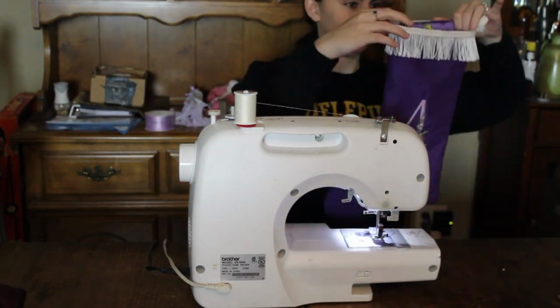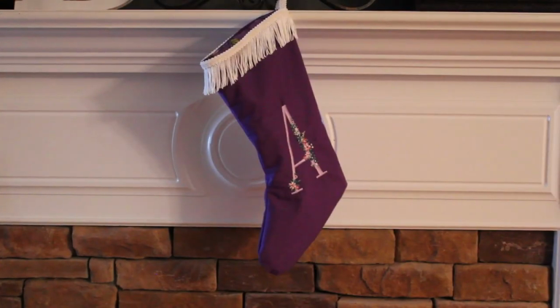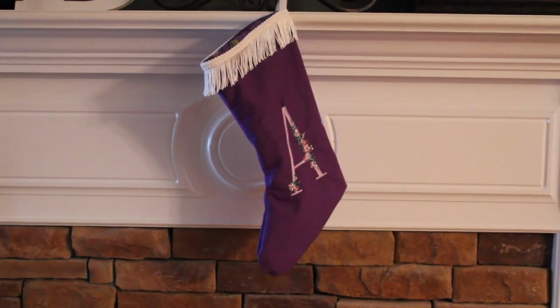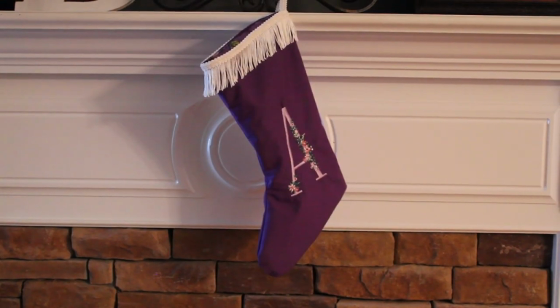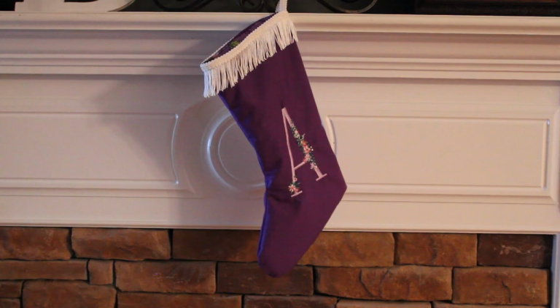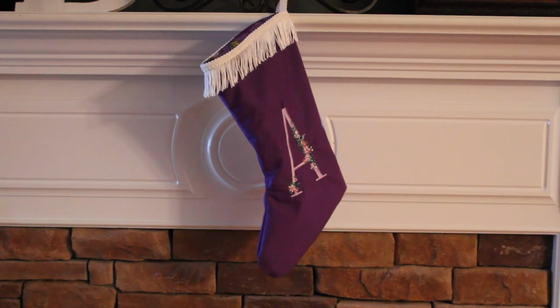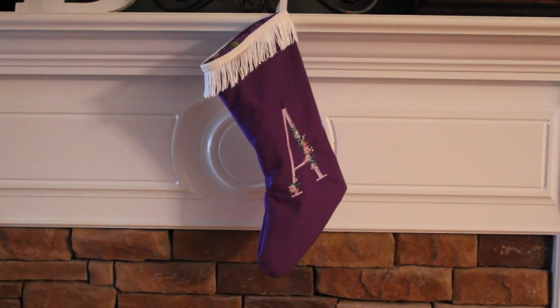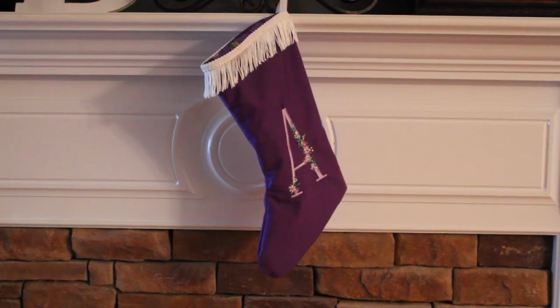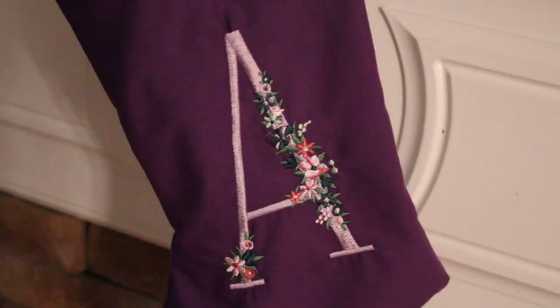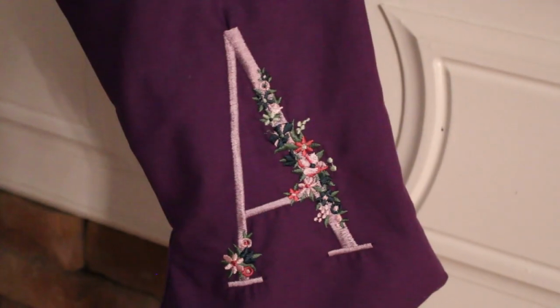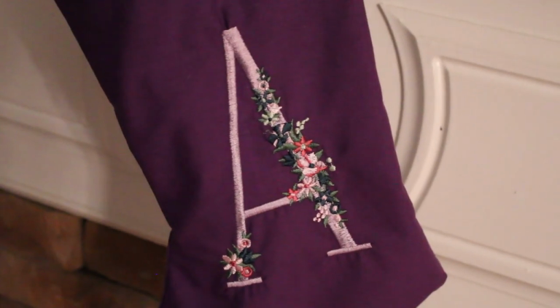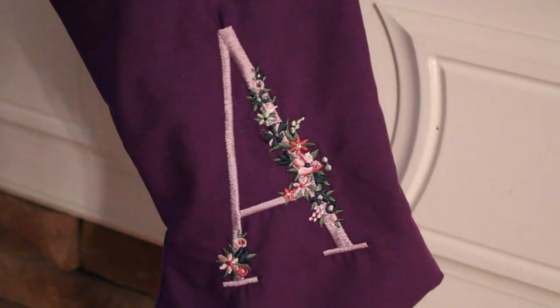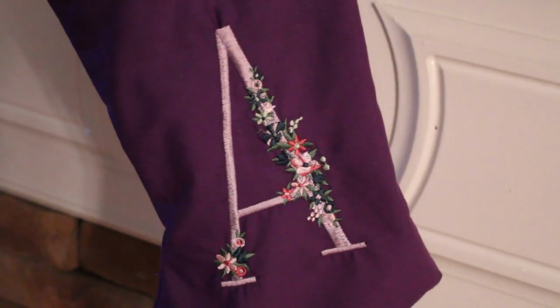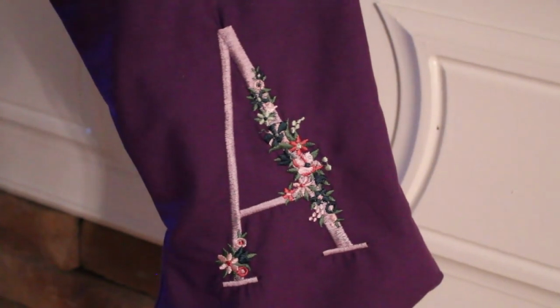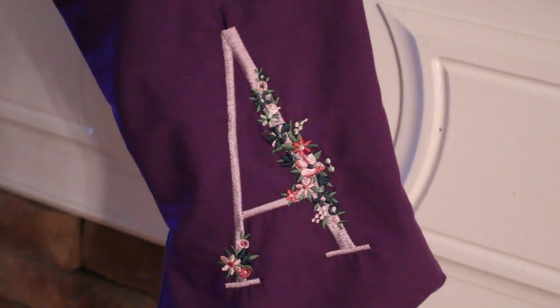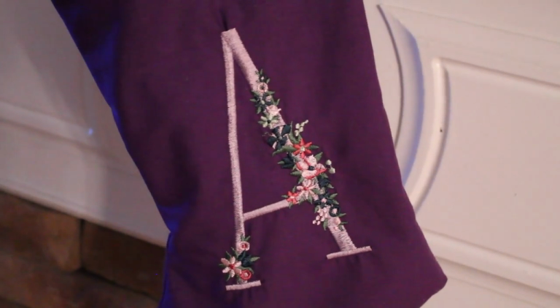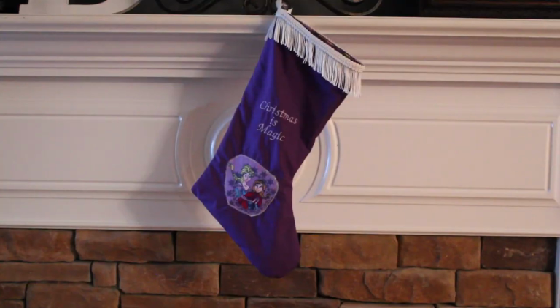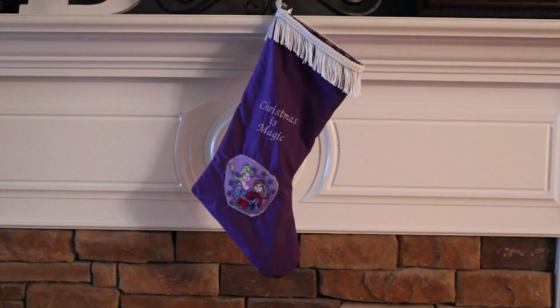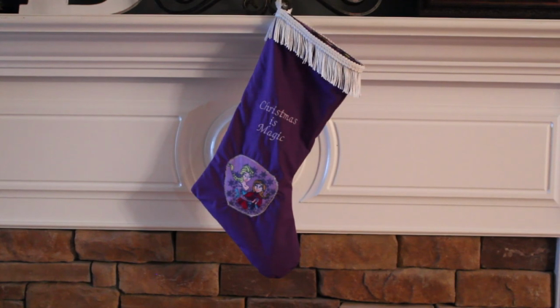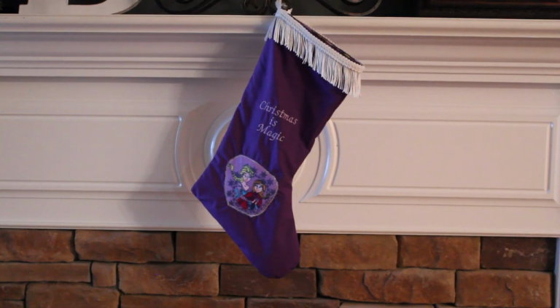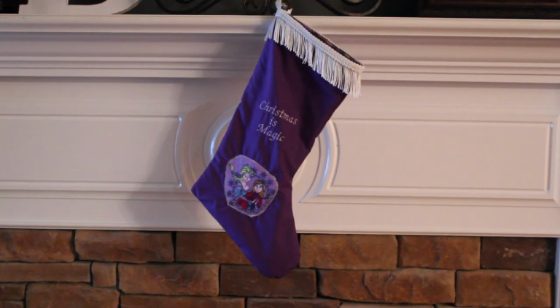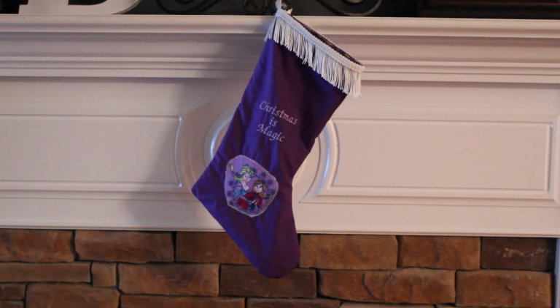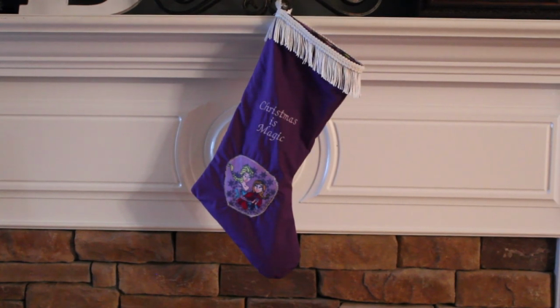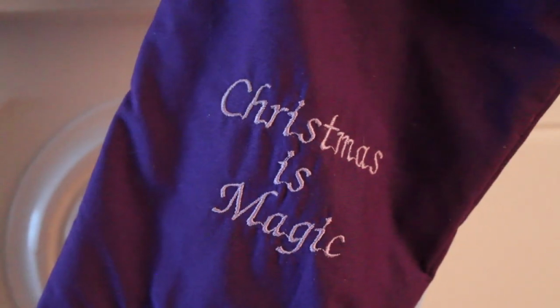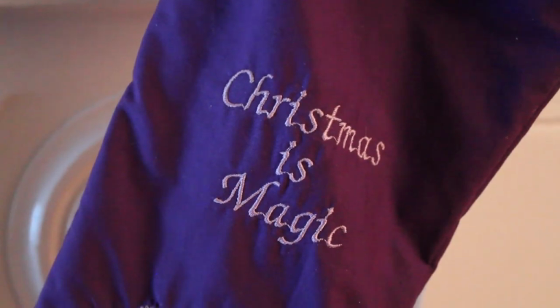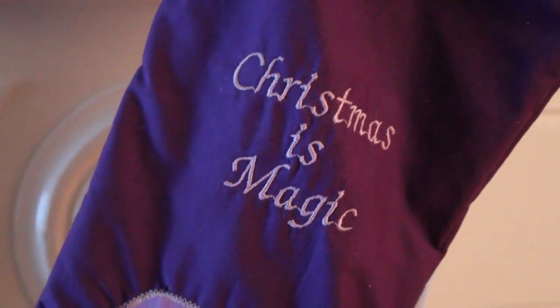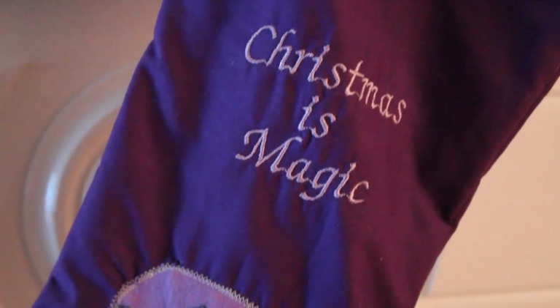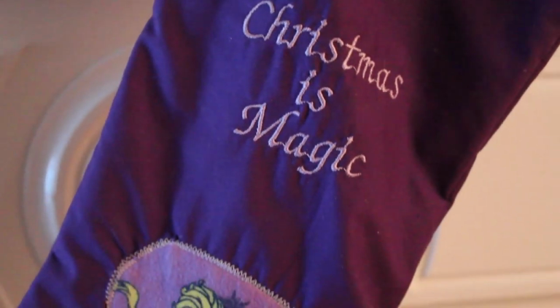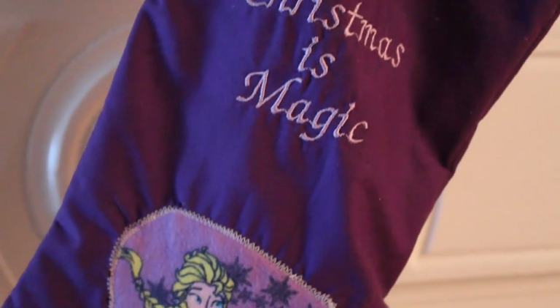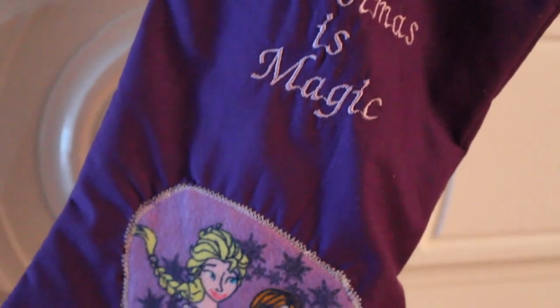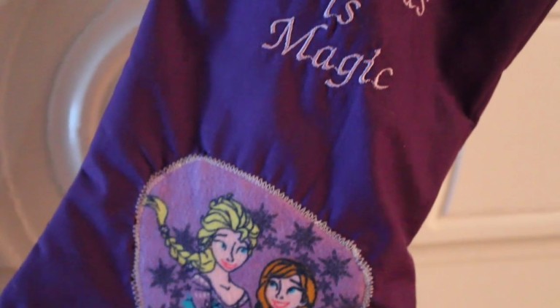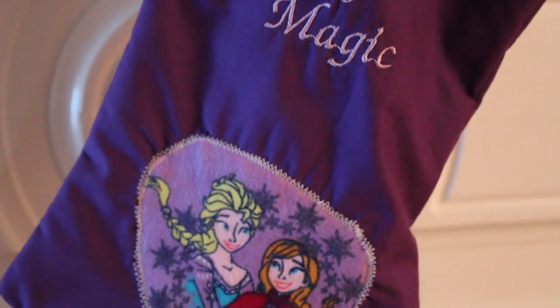Ta-da! Here it is! Side A, if you will, with a beautiful floral design. And then side B, which has 'Christmas is Magic' and my Frozen Sisters patch.